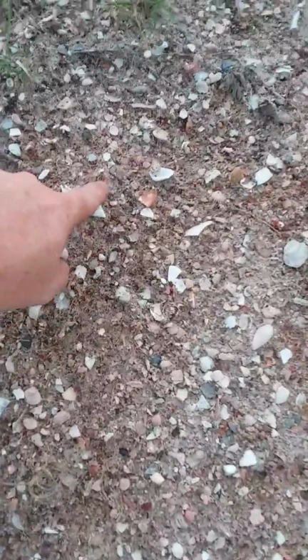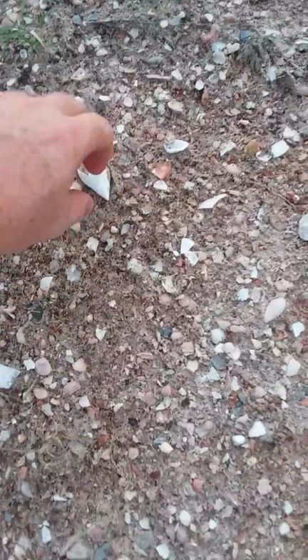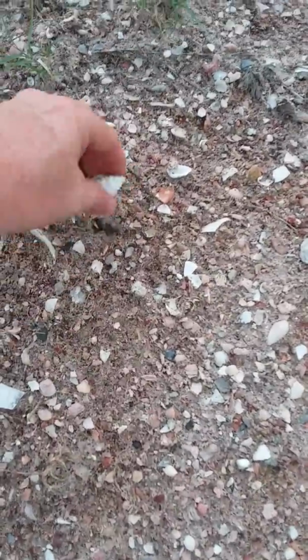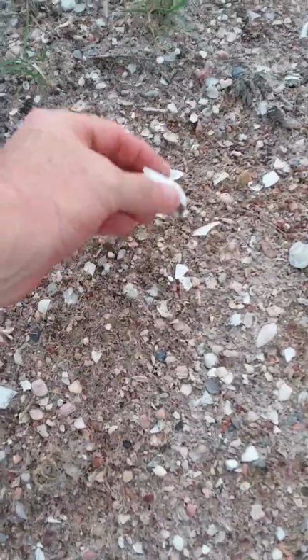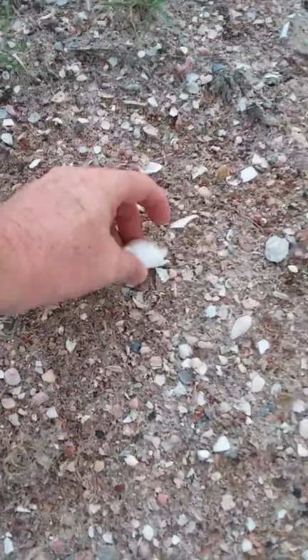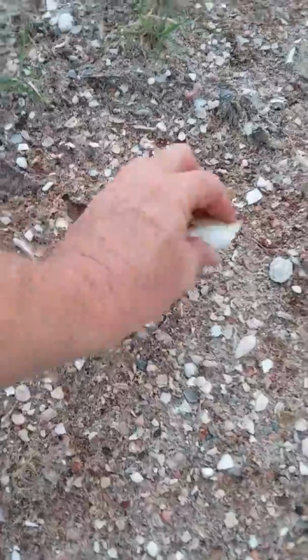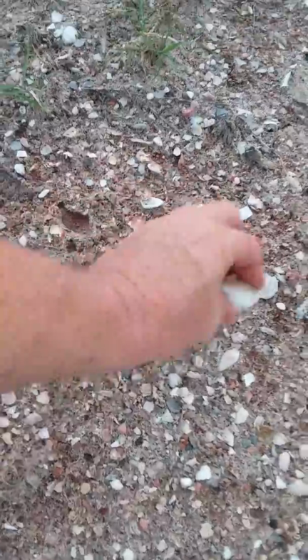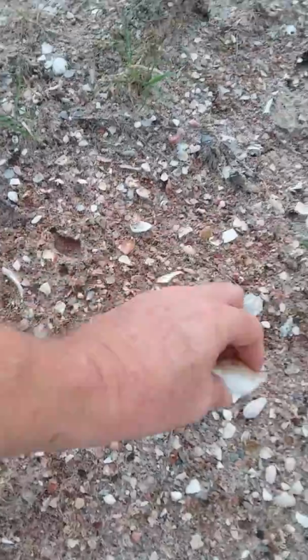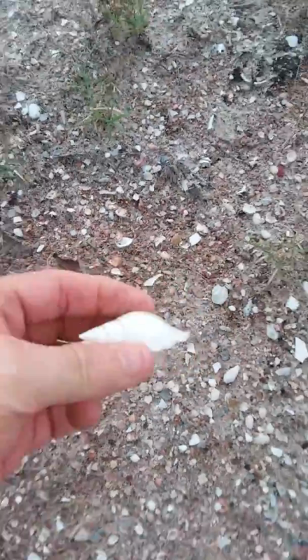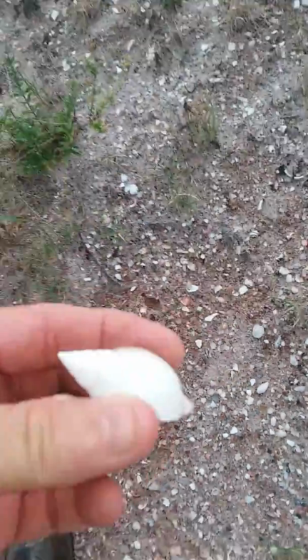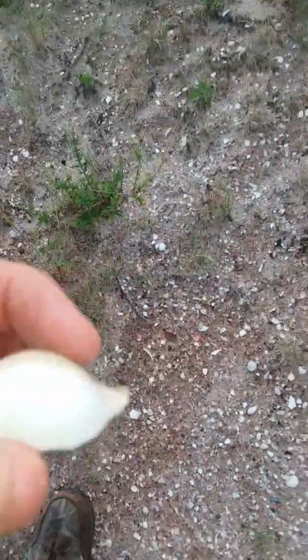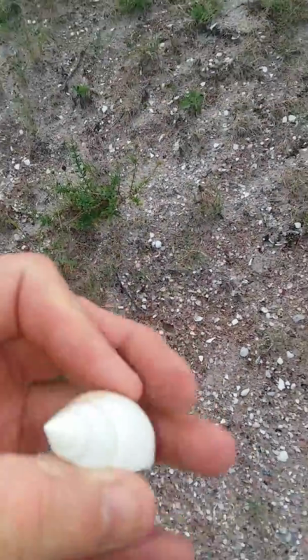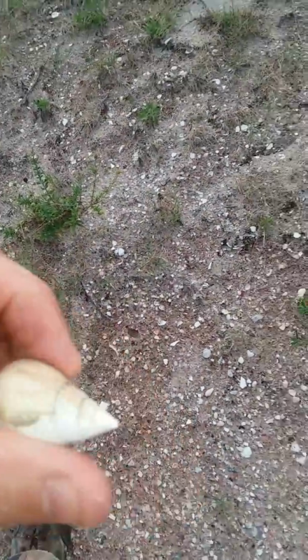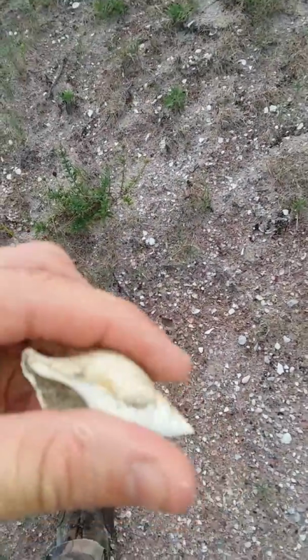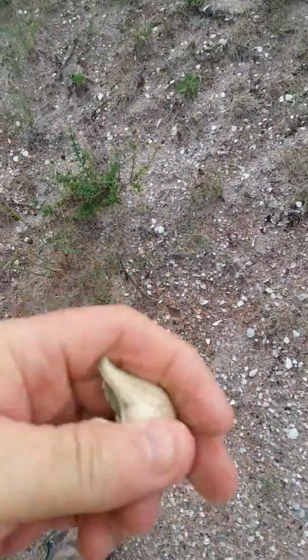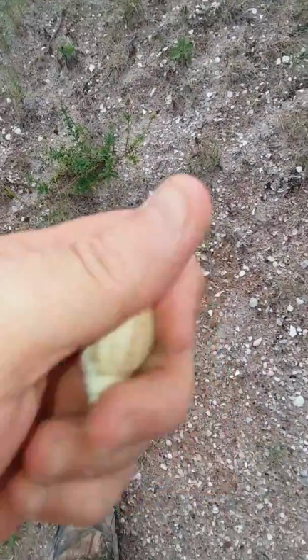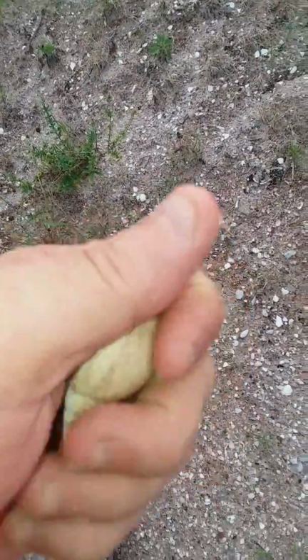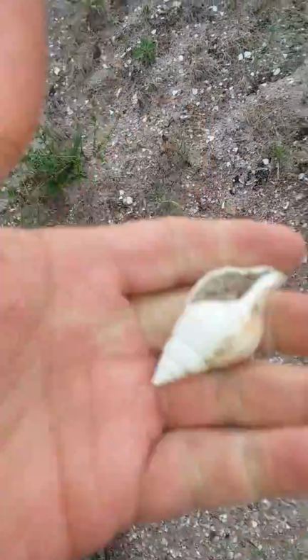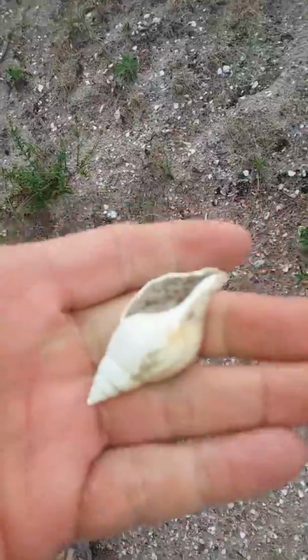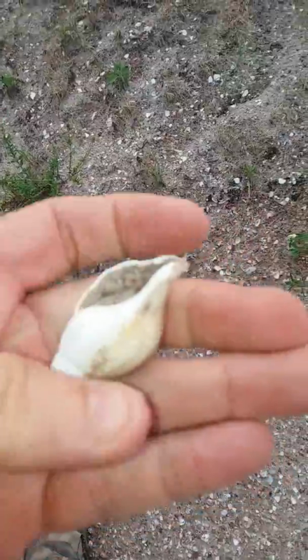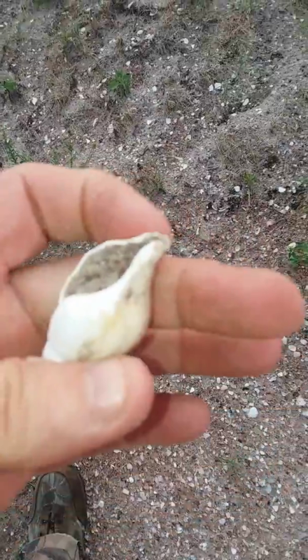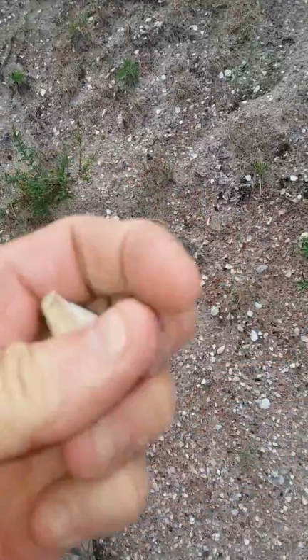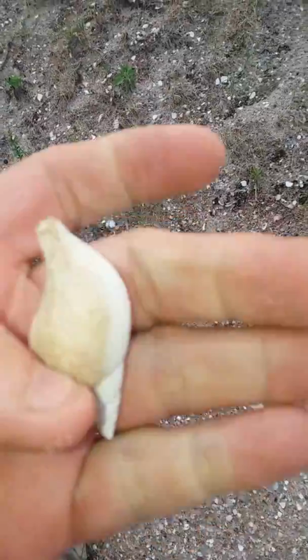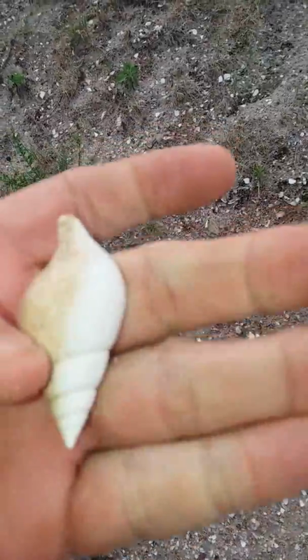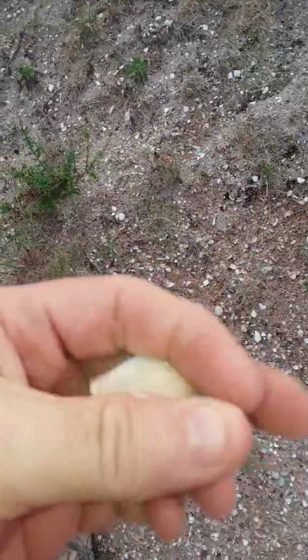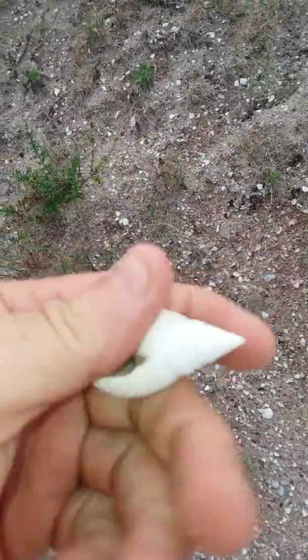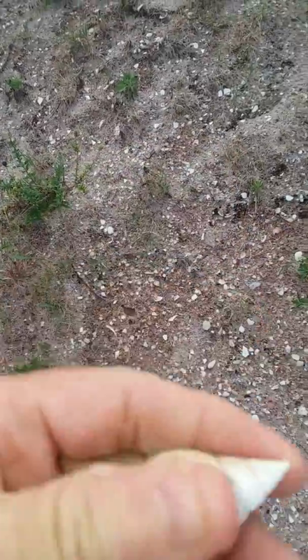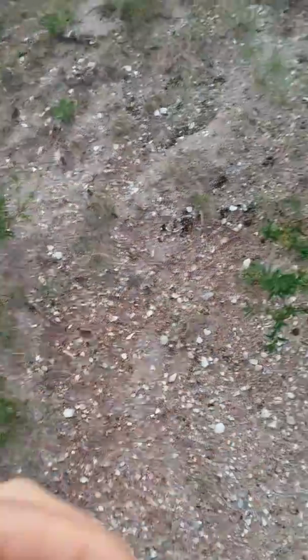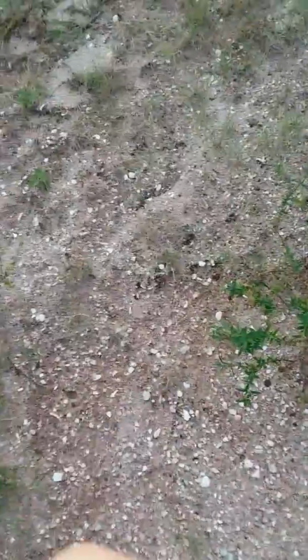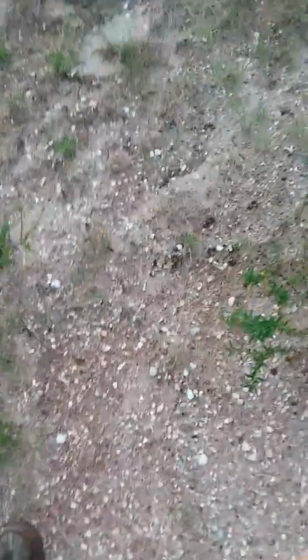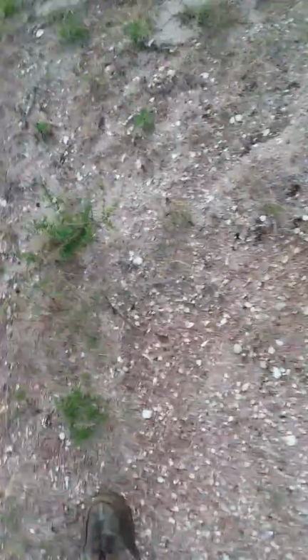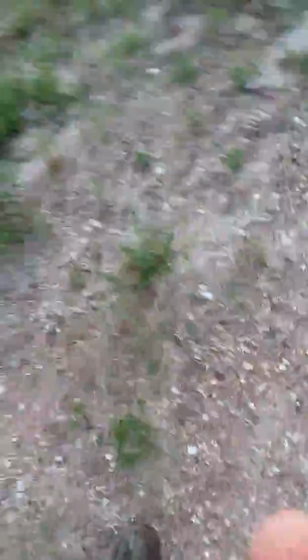I found one other shell like this before — I do keep these. It's in really good shape, actually, so that's number two of these that I'm keeping.